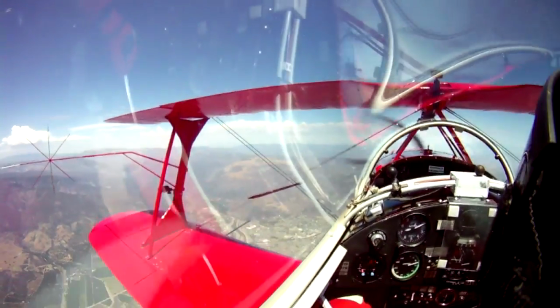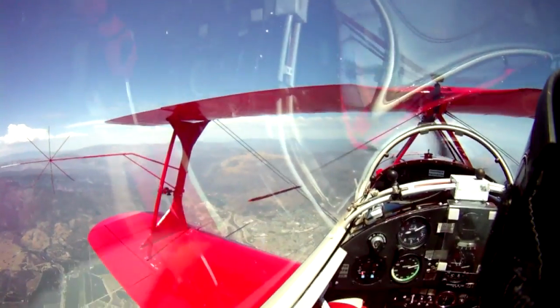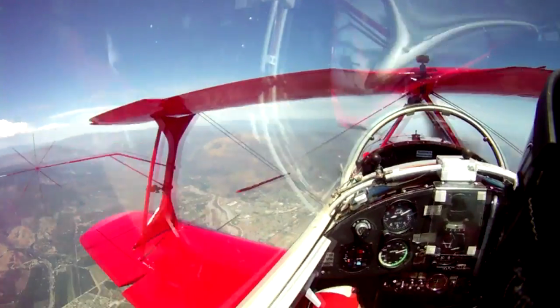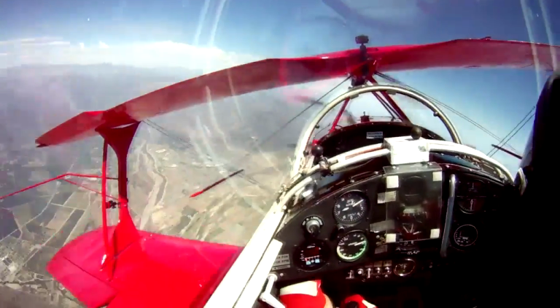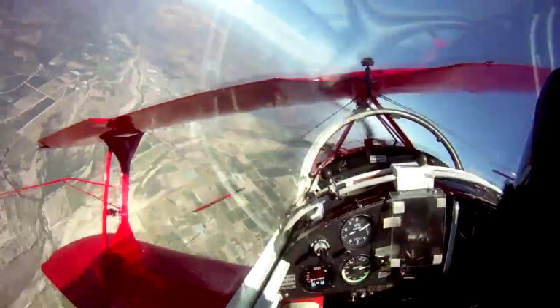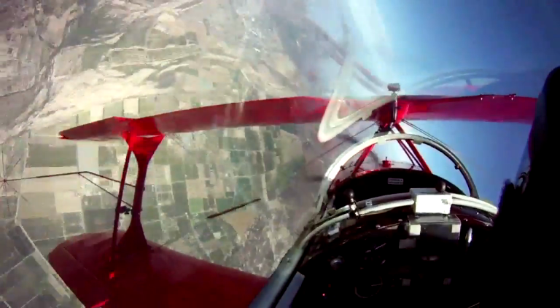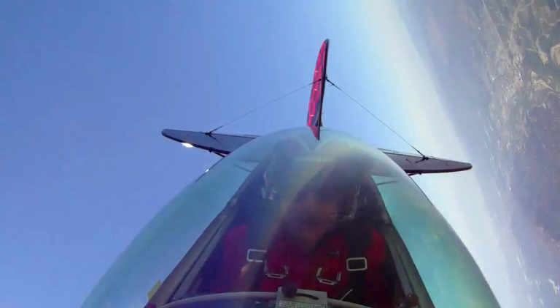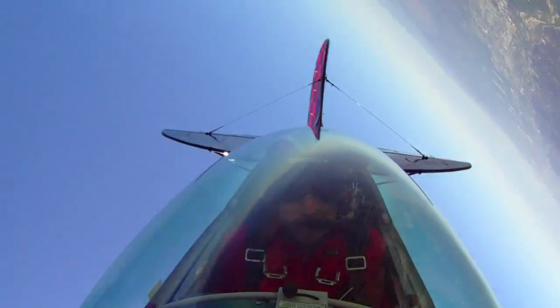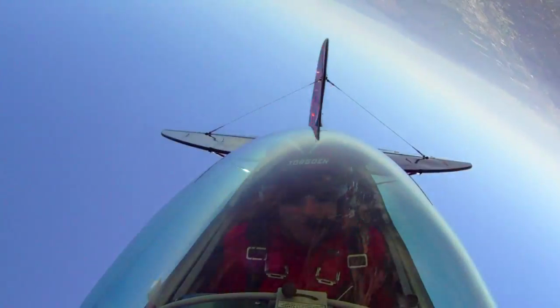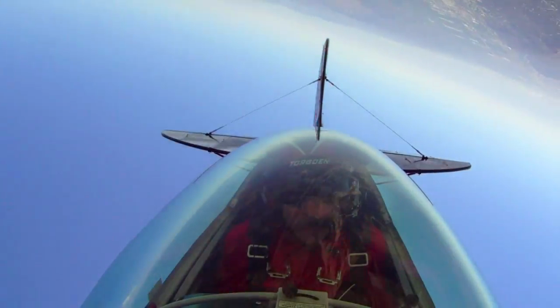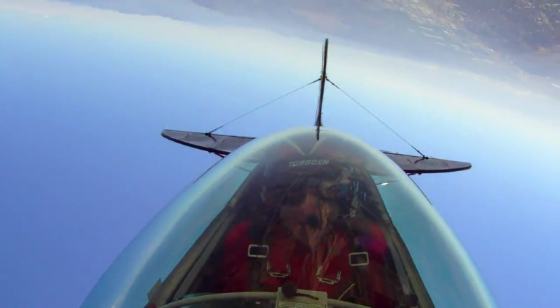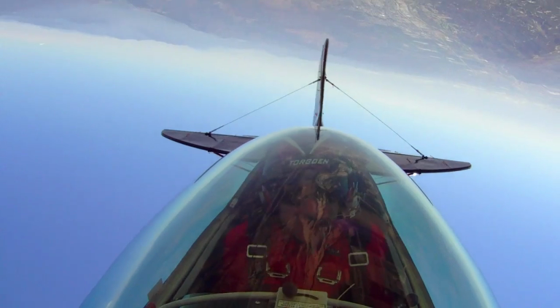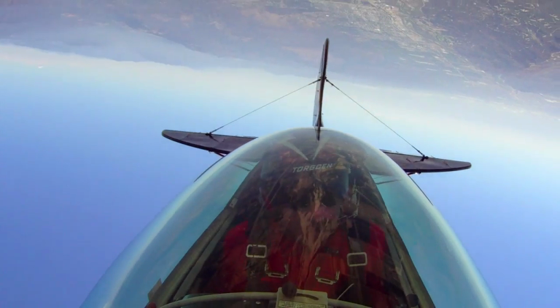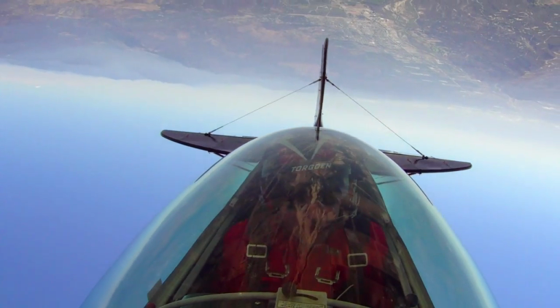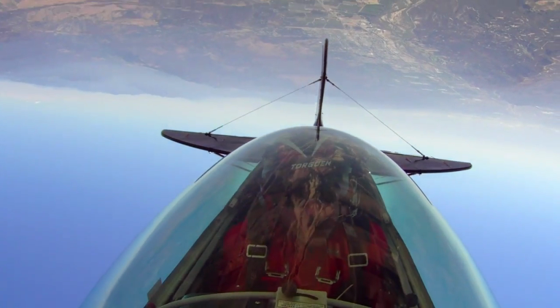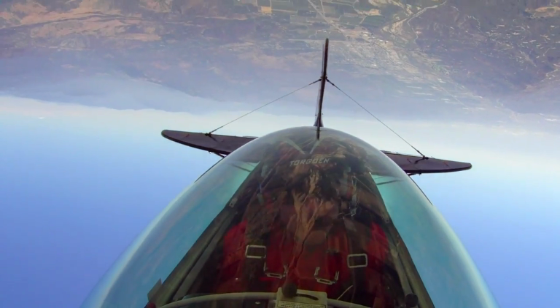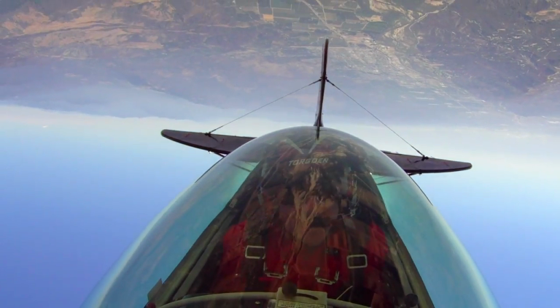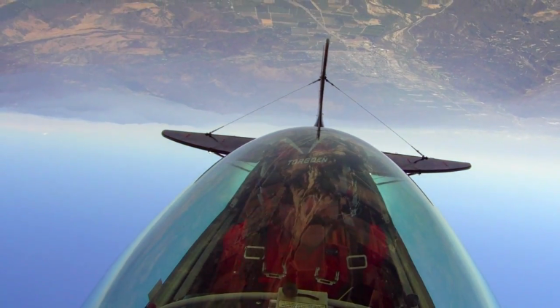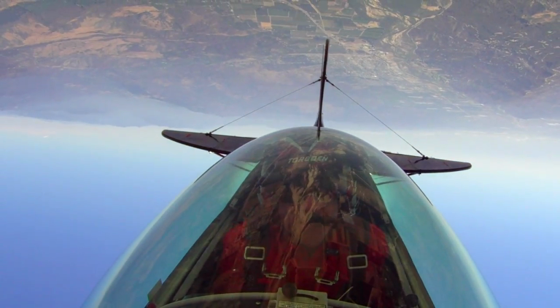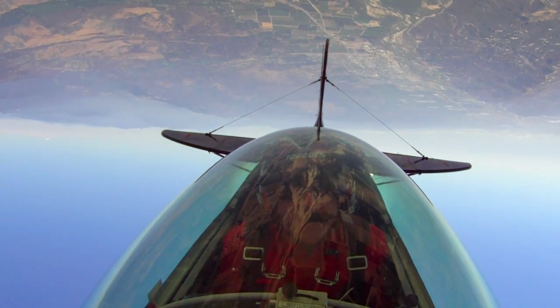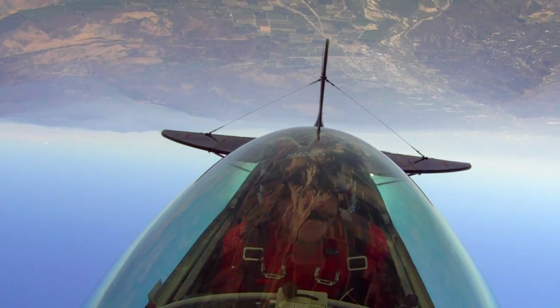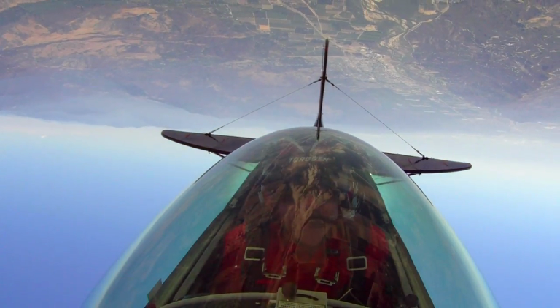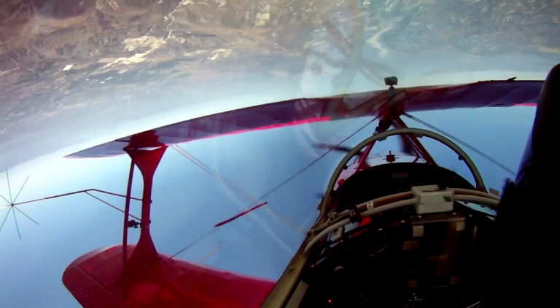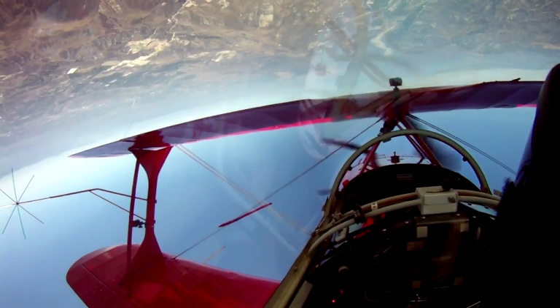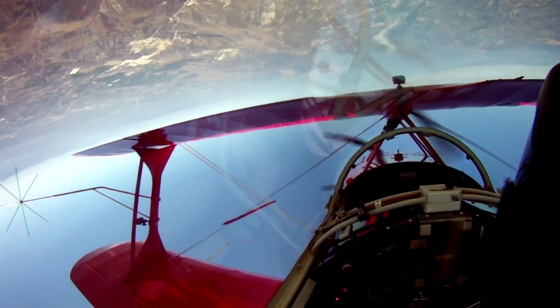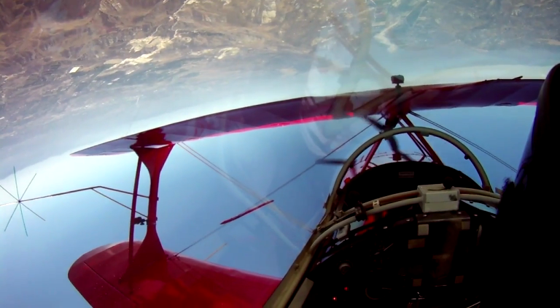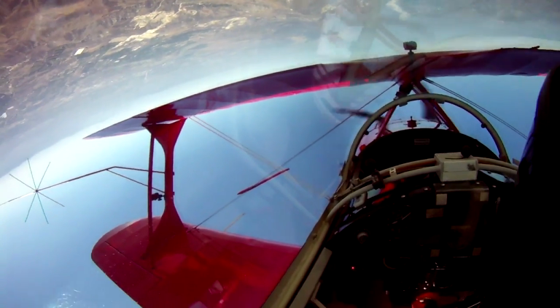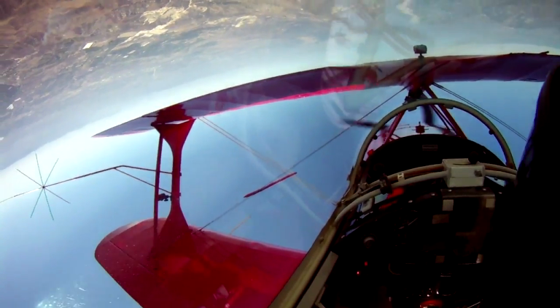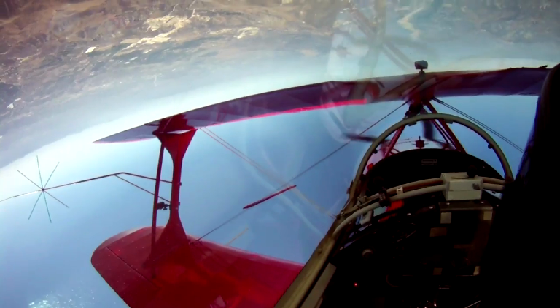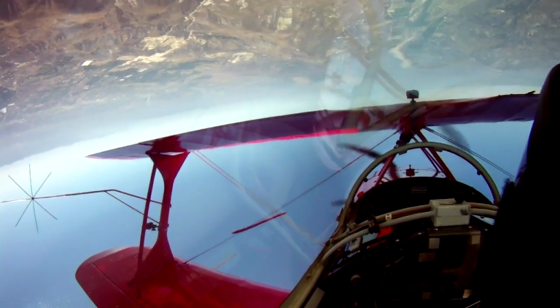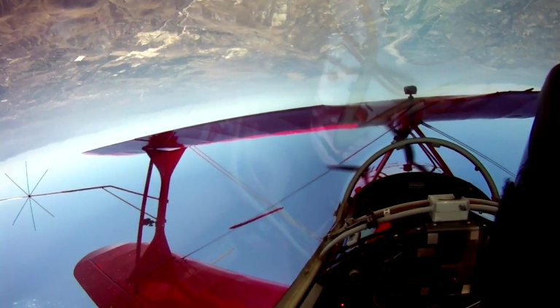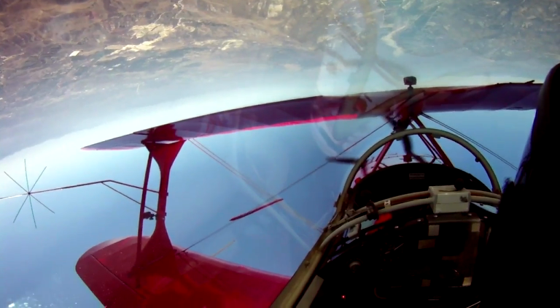Okay, 7,200. I'm going to roll inverted, get the spin initiated, then add power into an inverted flat spin, recovering at 5.